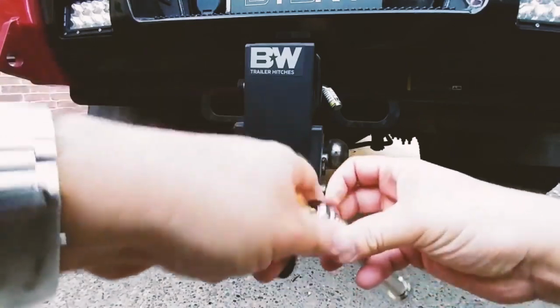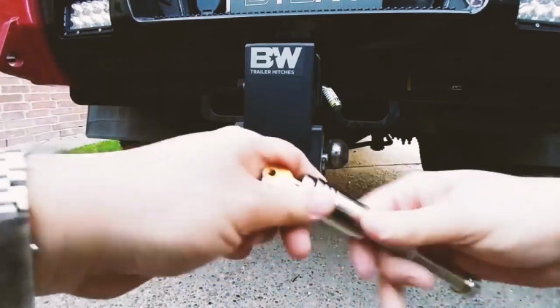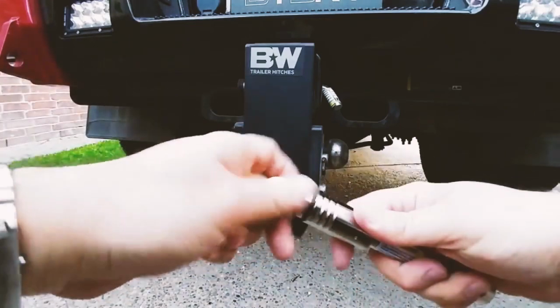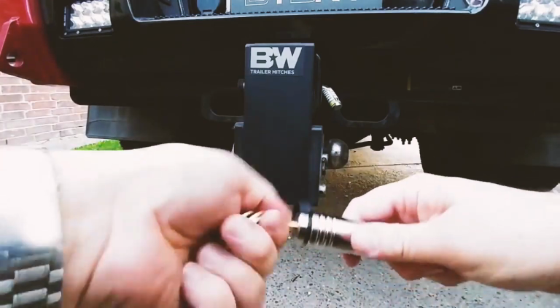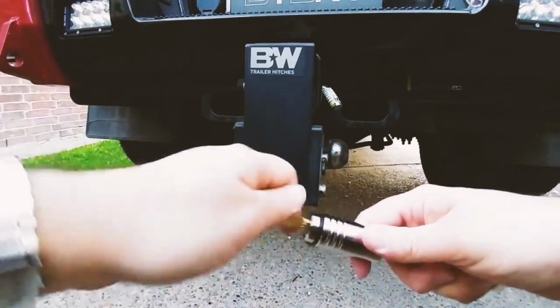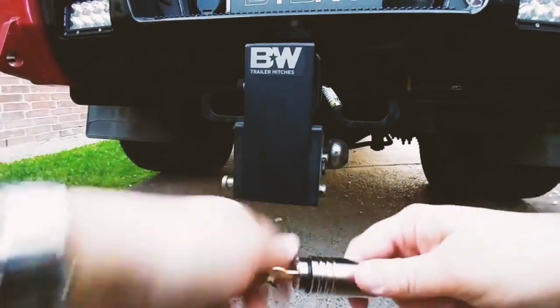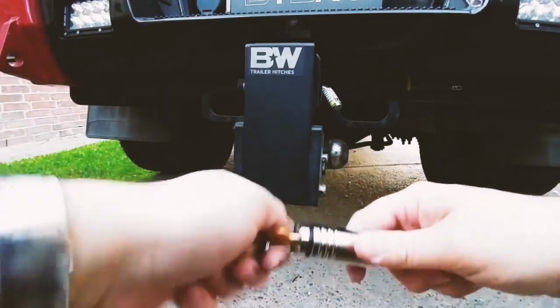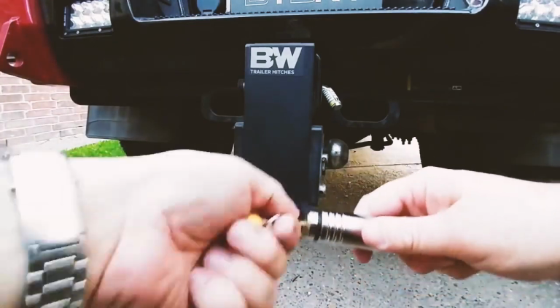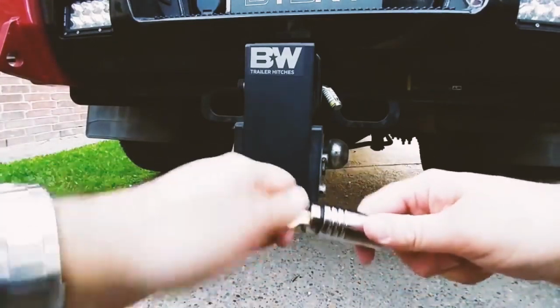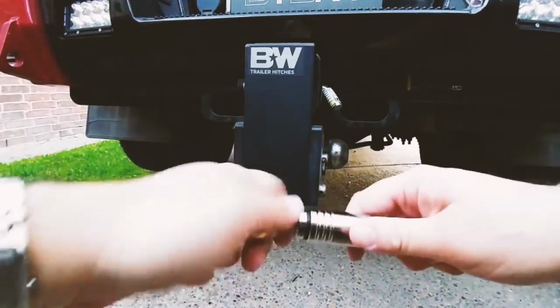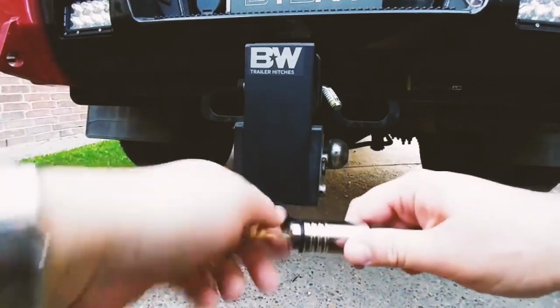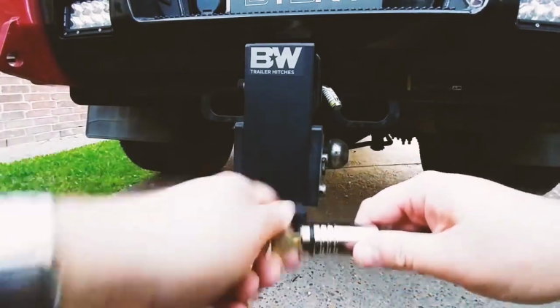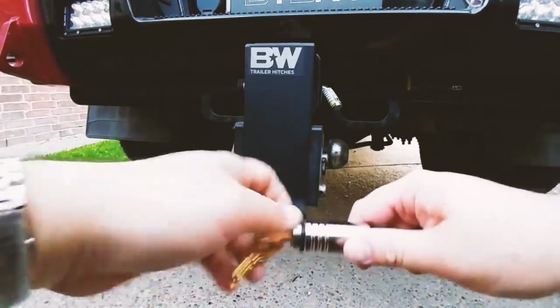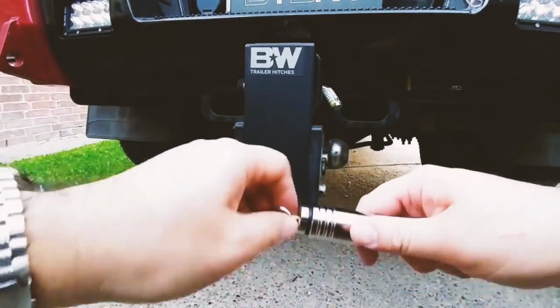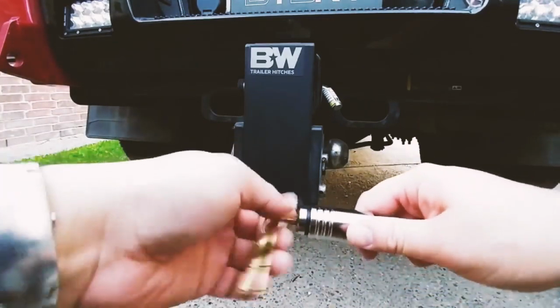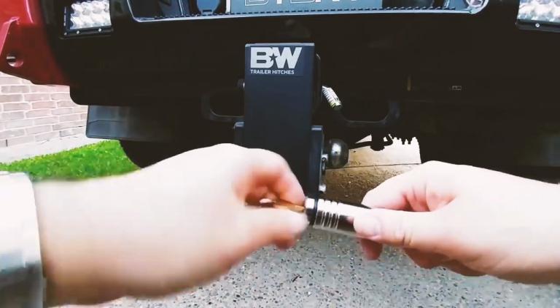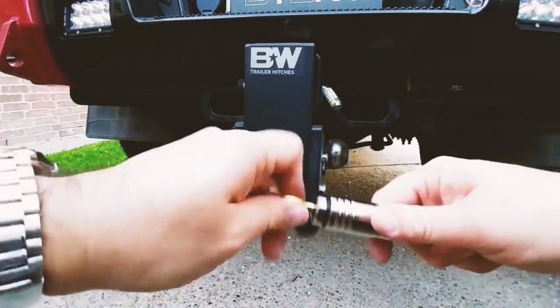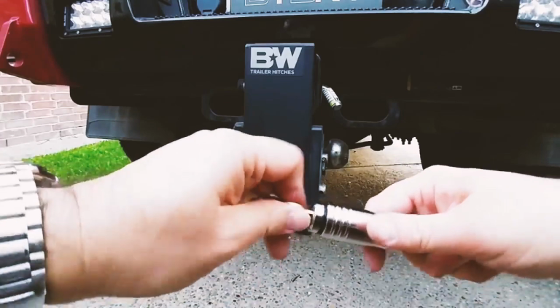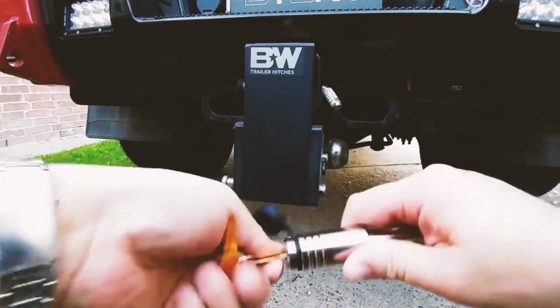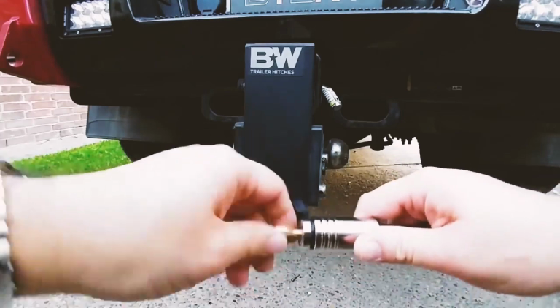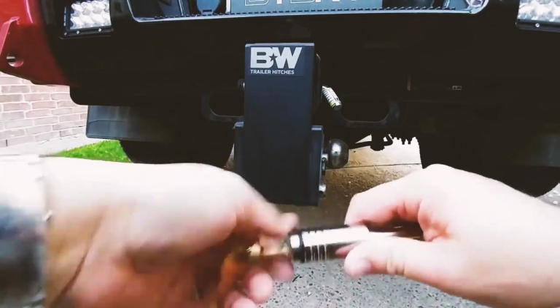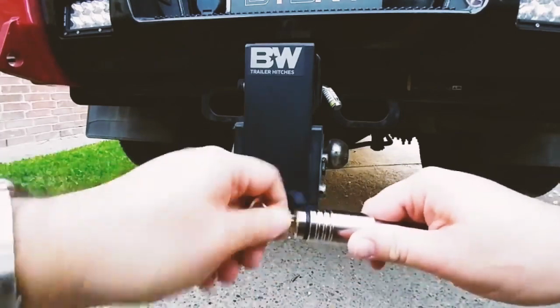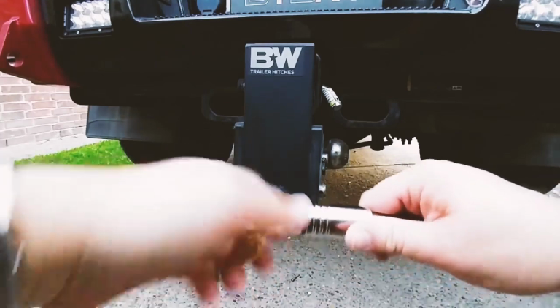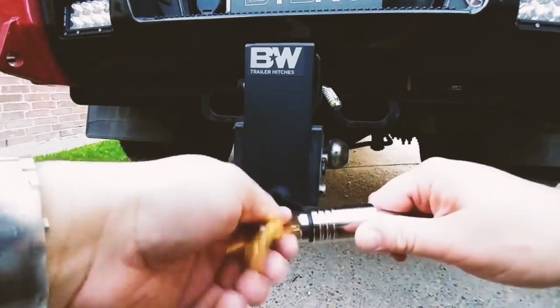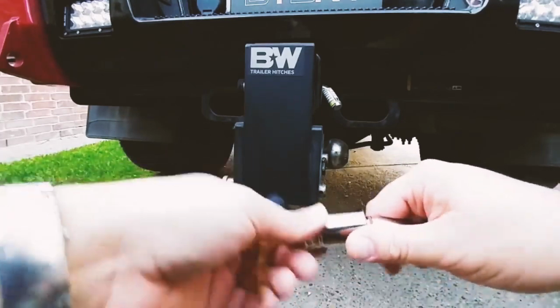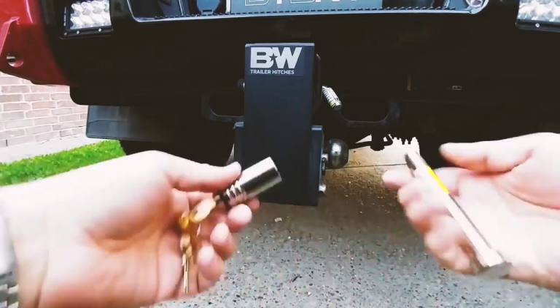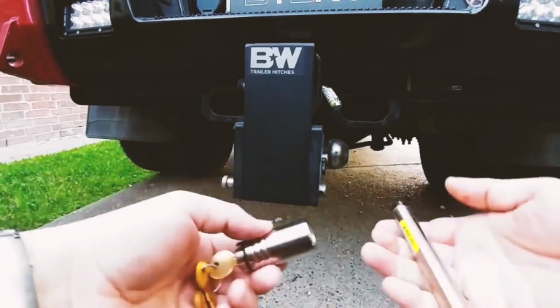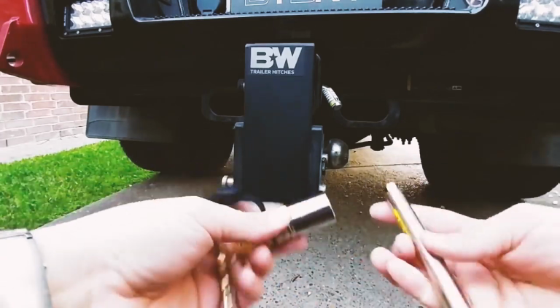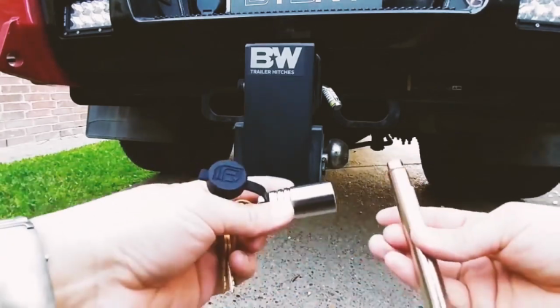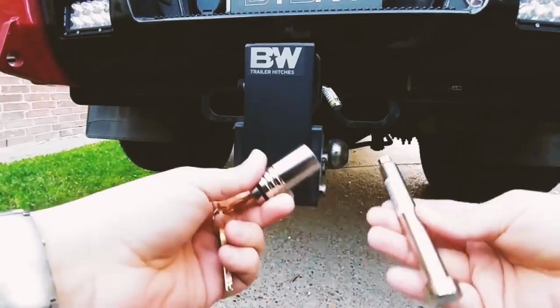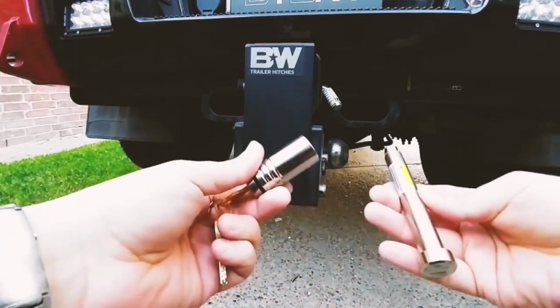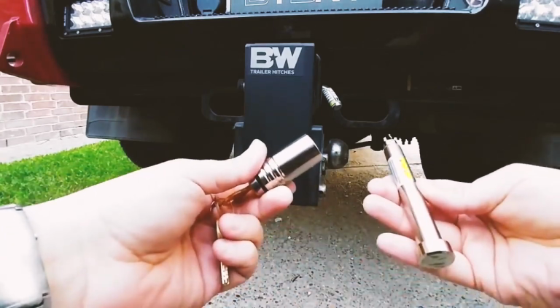Put the key in and you're going to unwind it — it's essentially unscrewing the locking mechanism from the other side. Then you pull it apart like this.